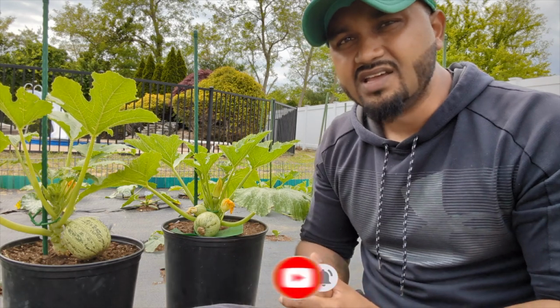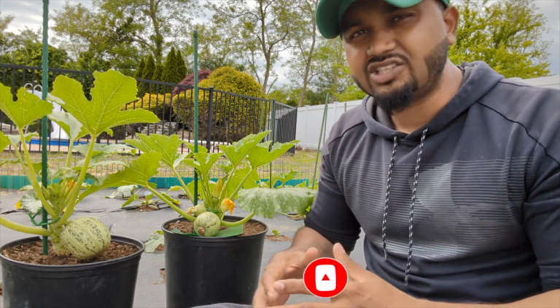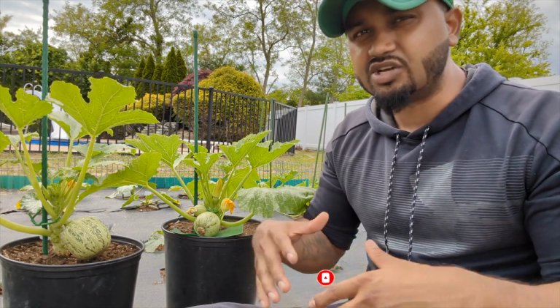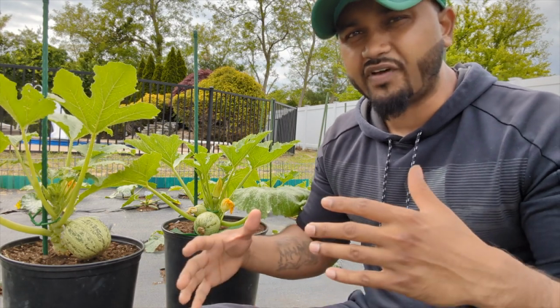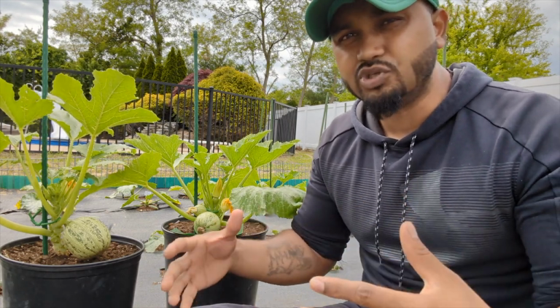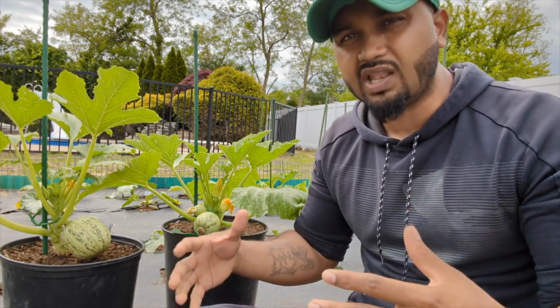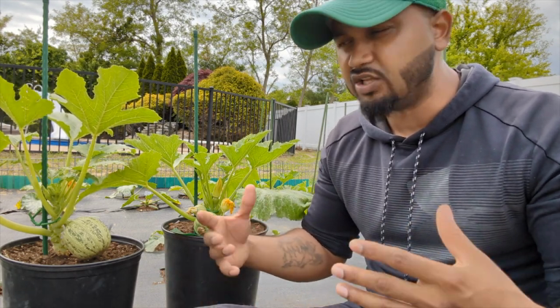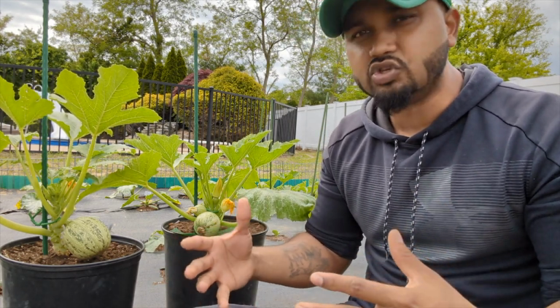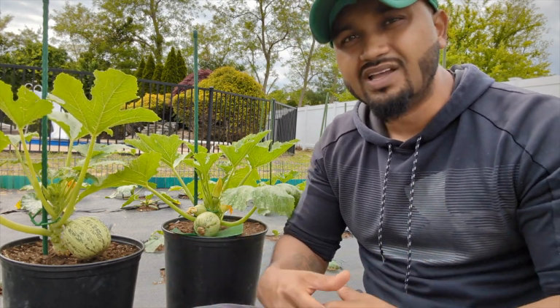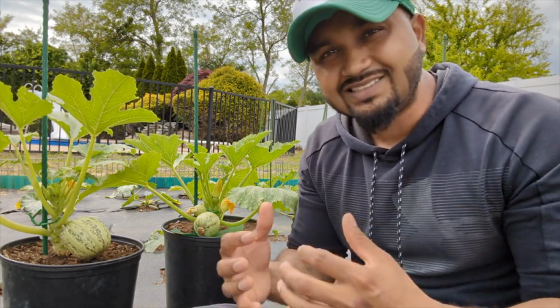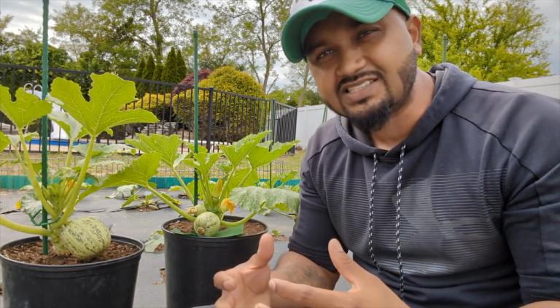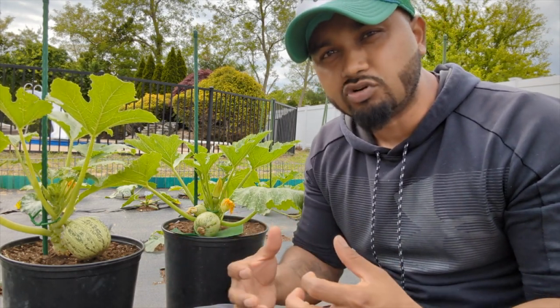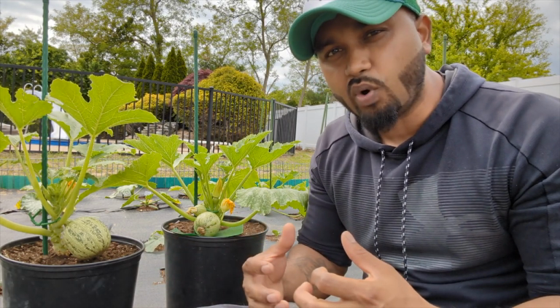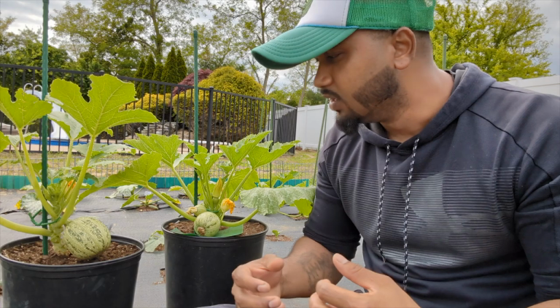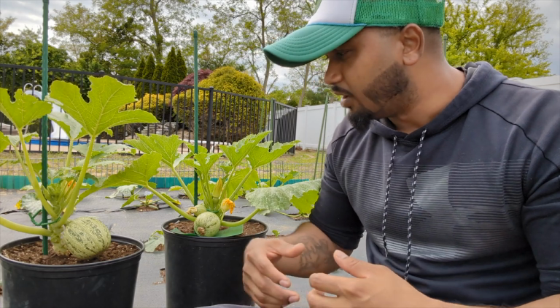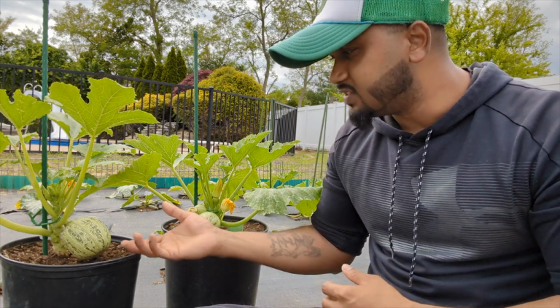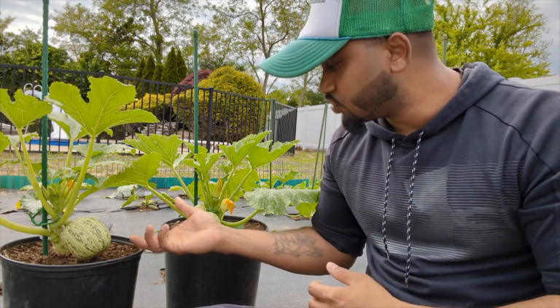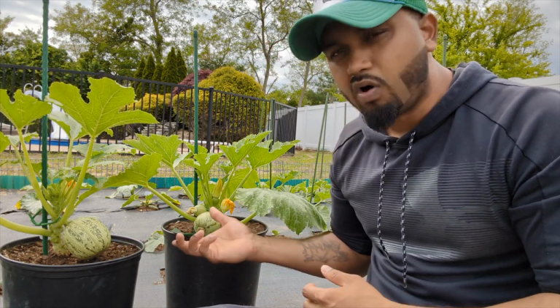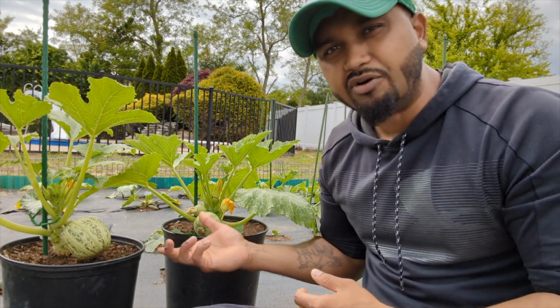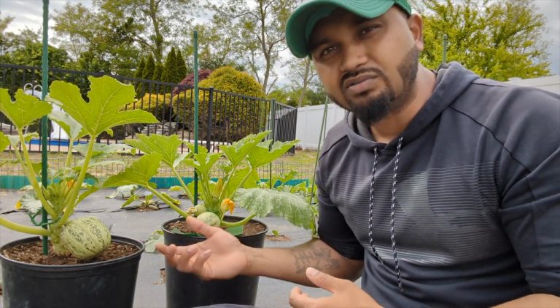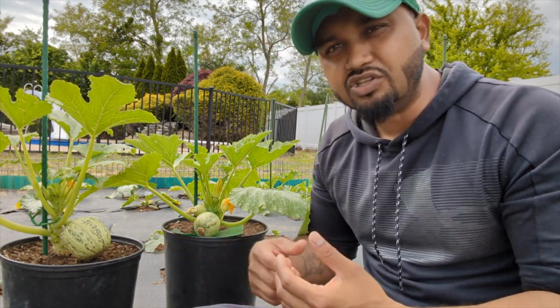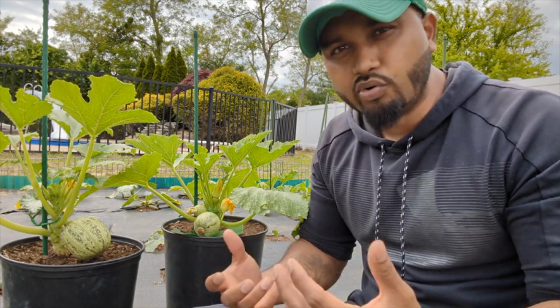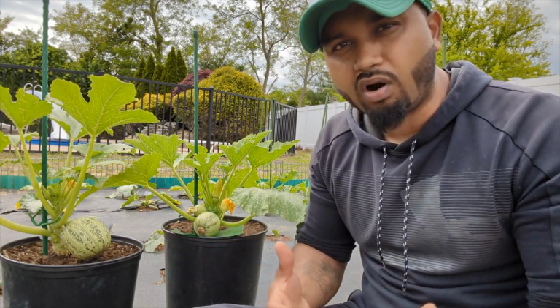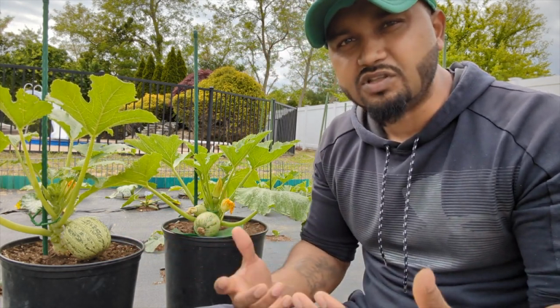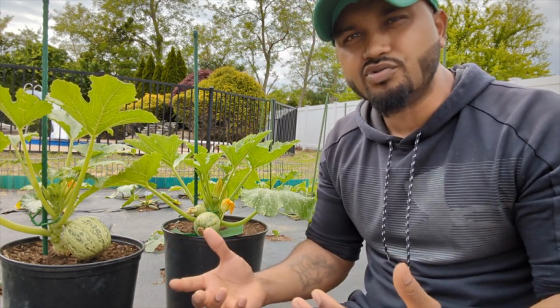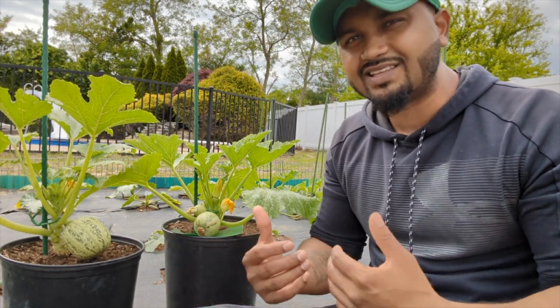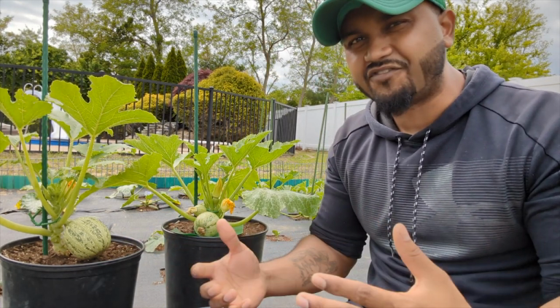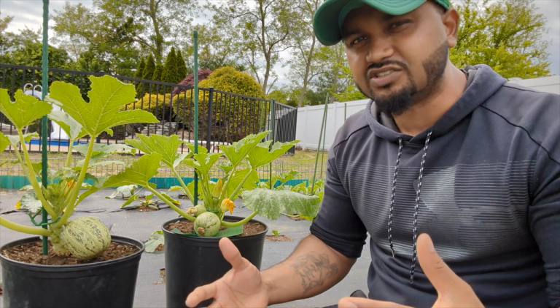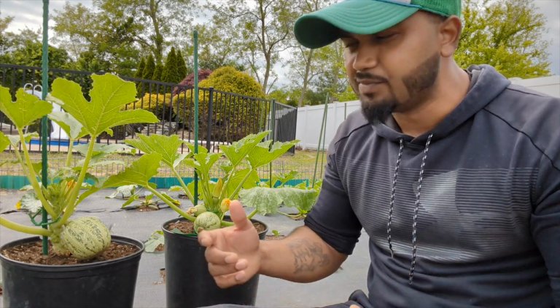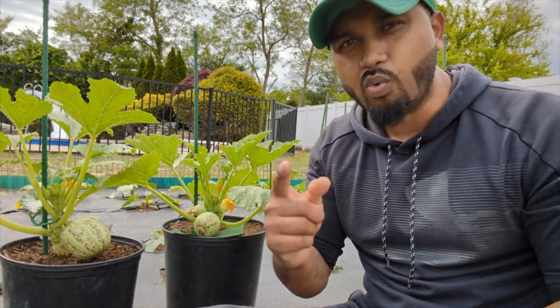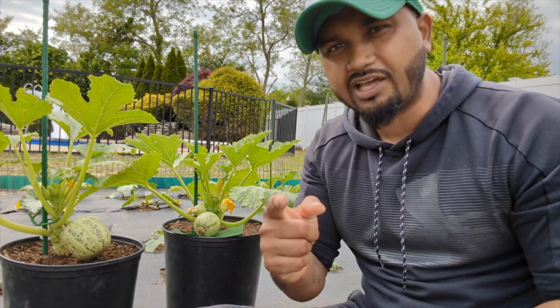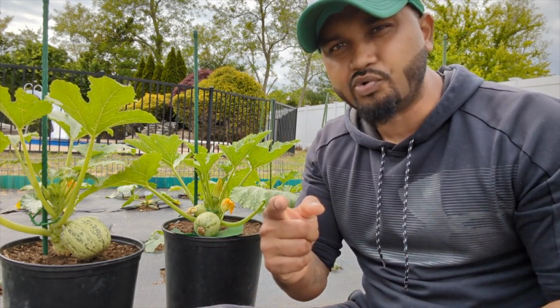Not only do they grow fast and produce a lot, they're really strong and they taste really well. It produces well even if the weather's a little chilly or really hot — it still produces. And because they're so small and round, the more you harvest, the more you get in a faster time with a light pruning.